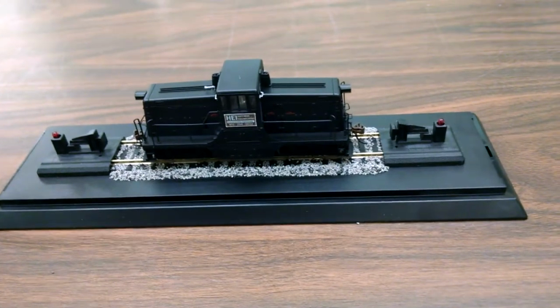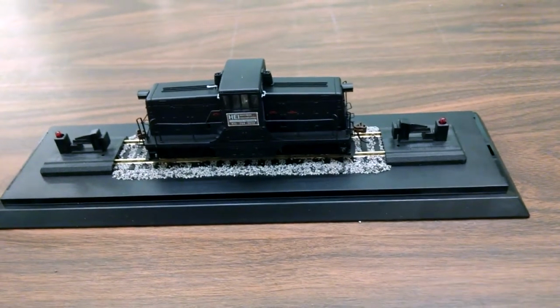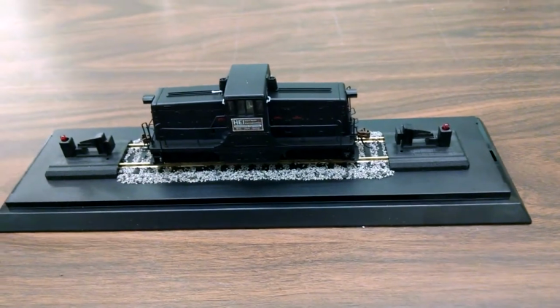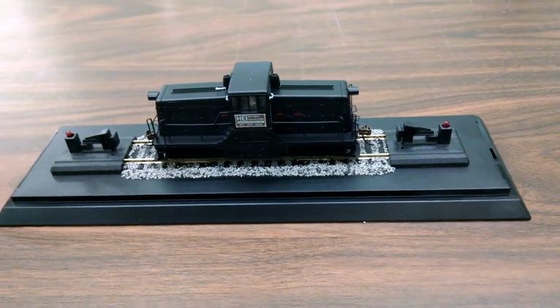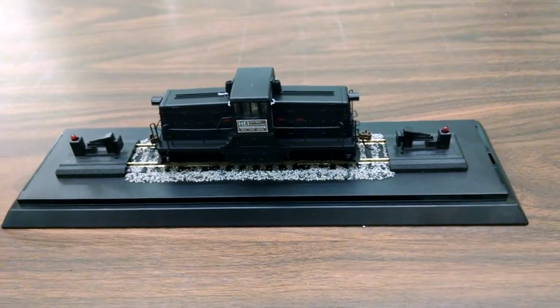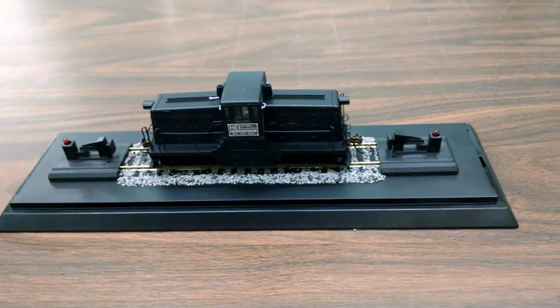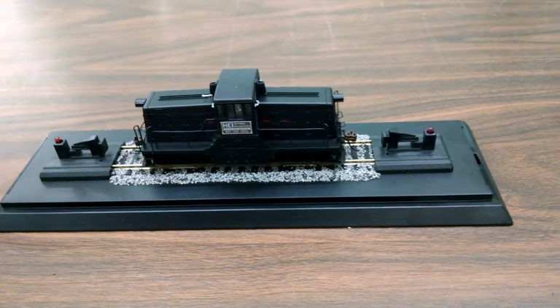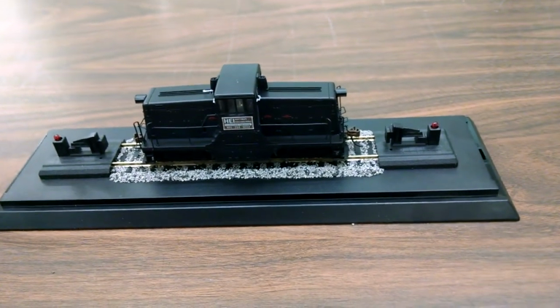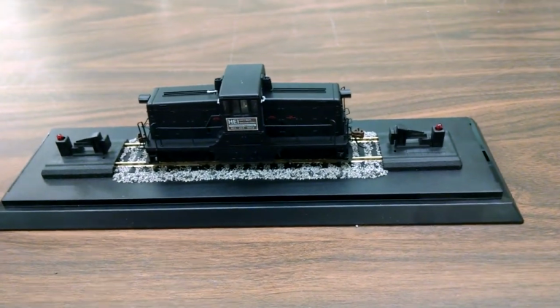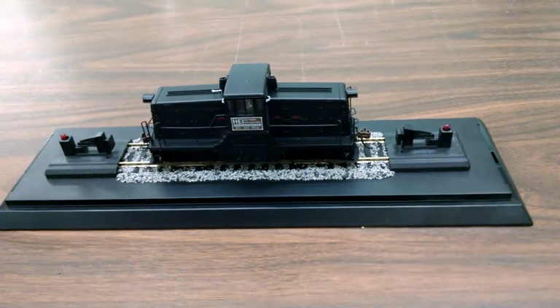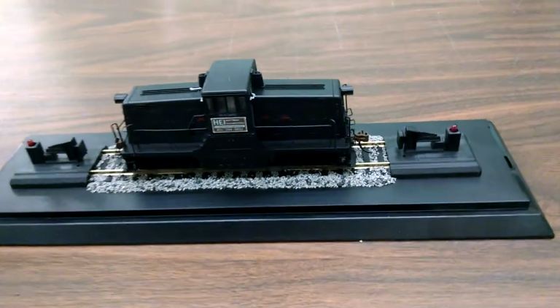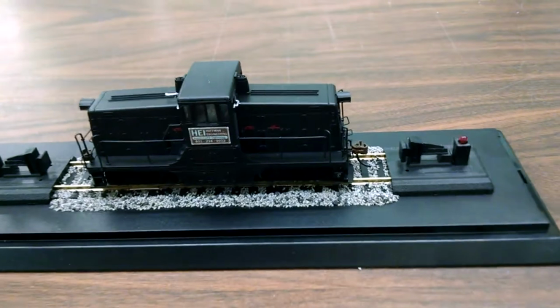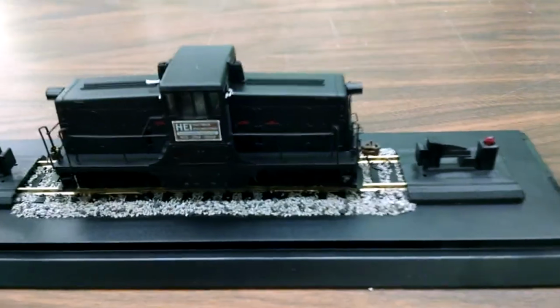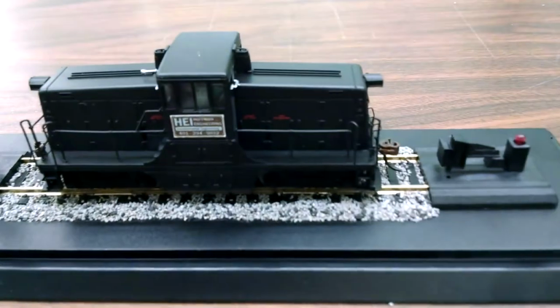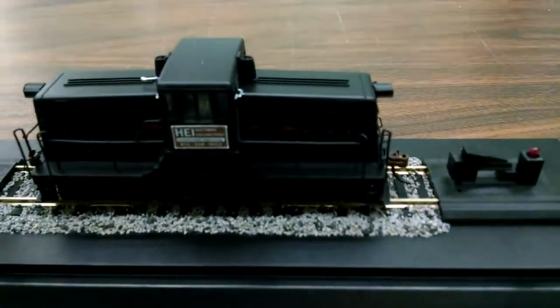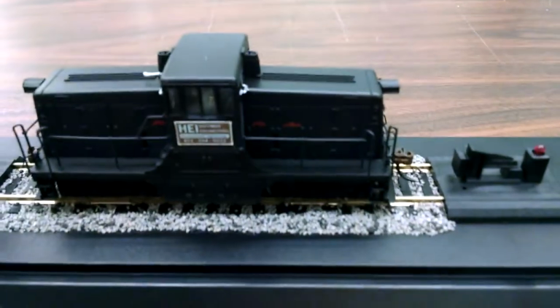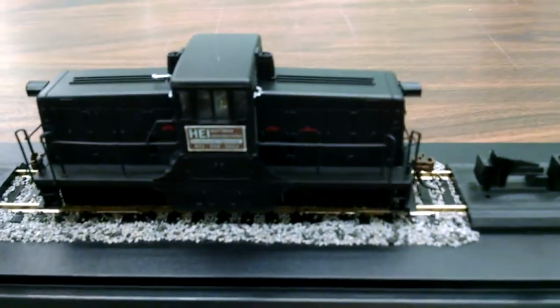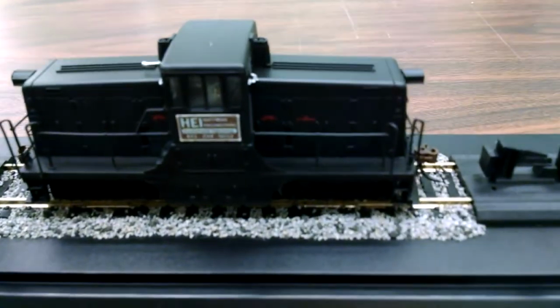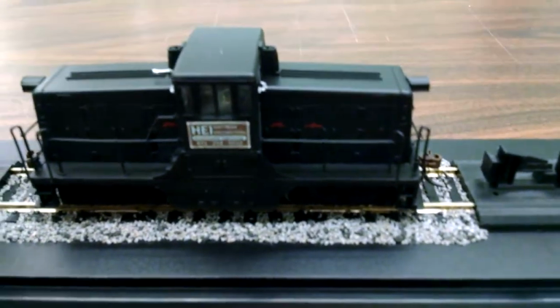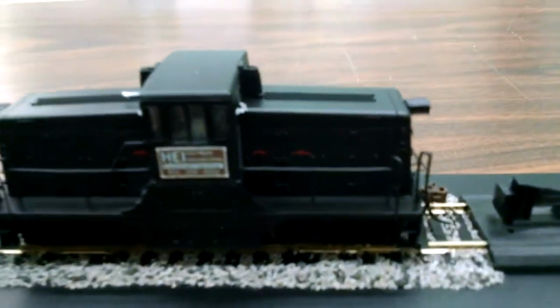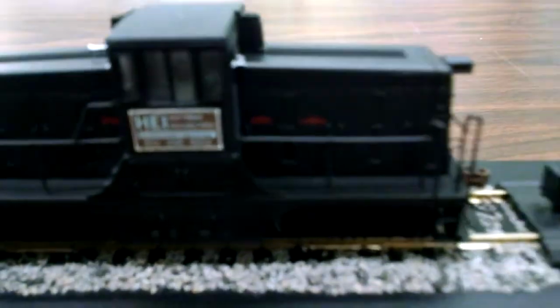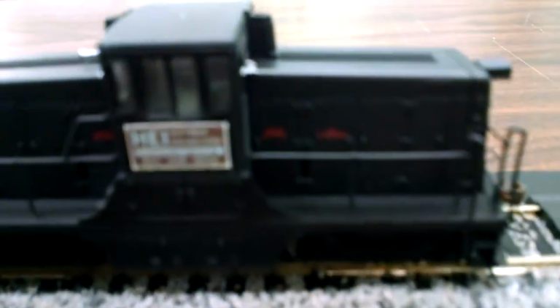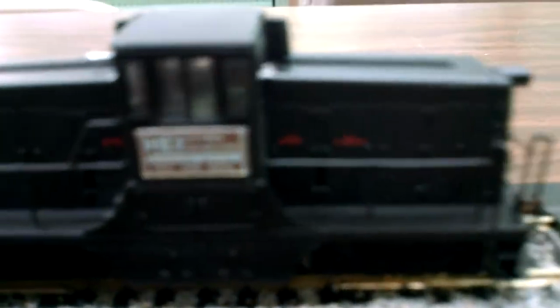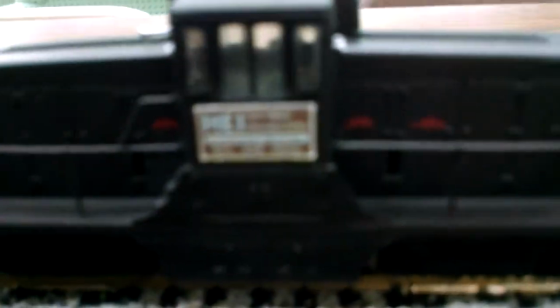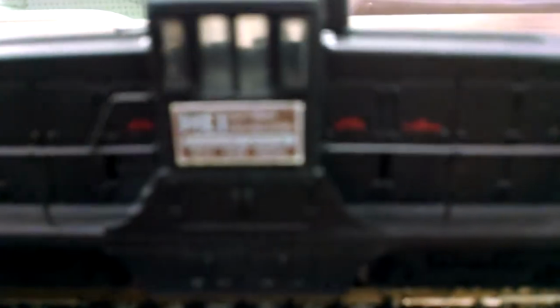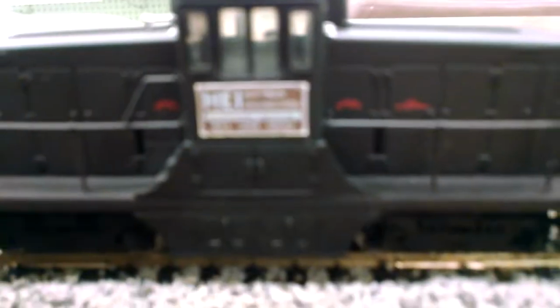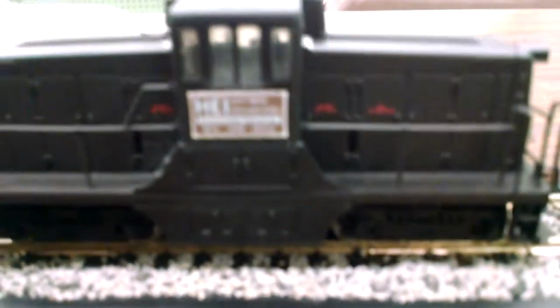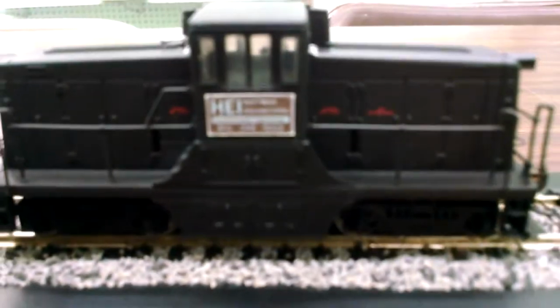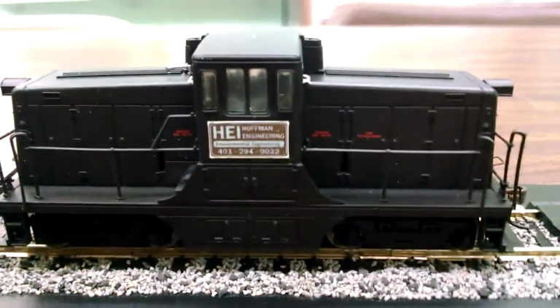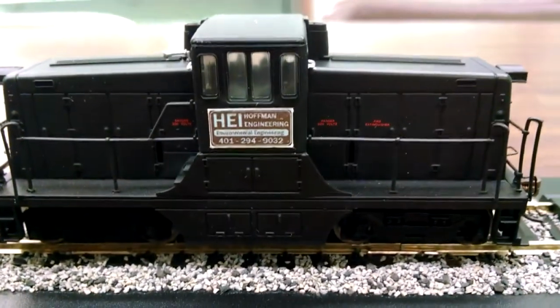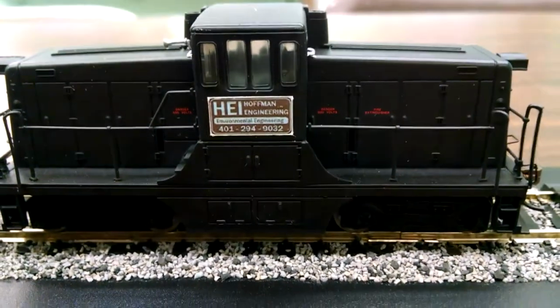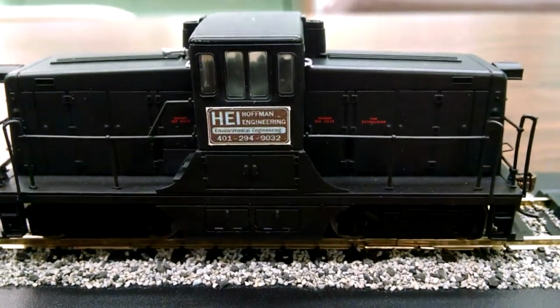He asked us if we could put his father's logo onto the engine. The only thing he had of a logo was the sign on the side of their pickup truck, so we were able to scale it down. I don't know if the camera will bring it in focus — there we go.